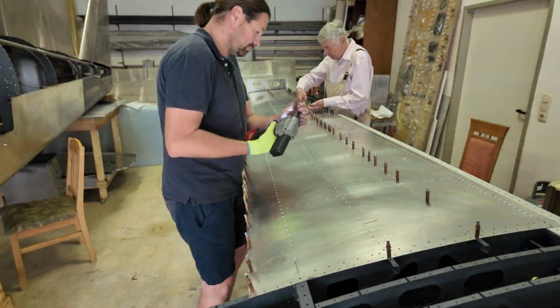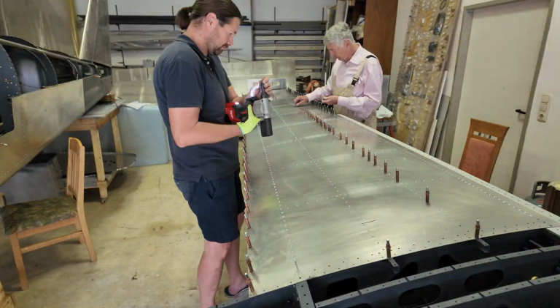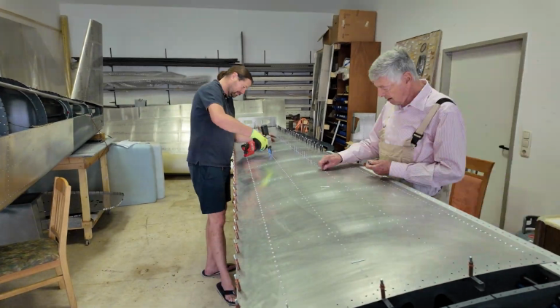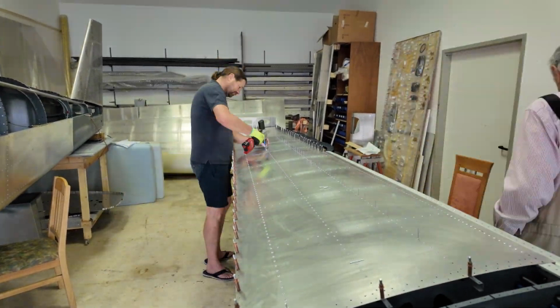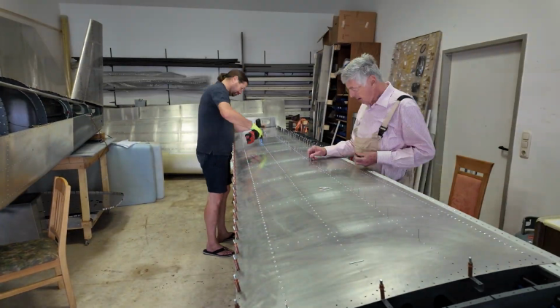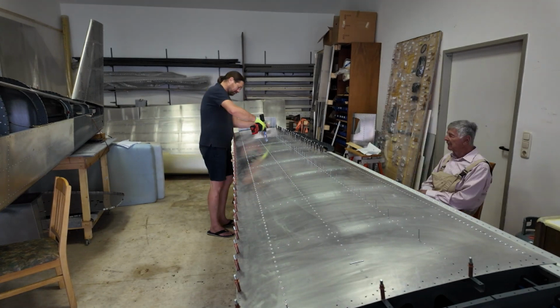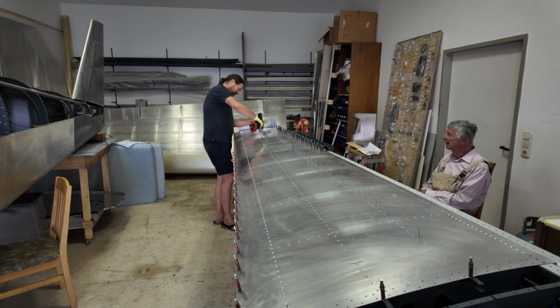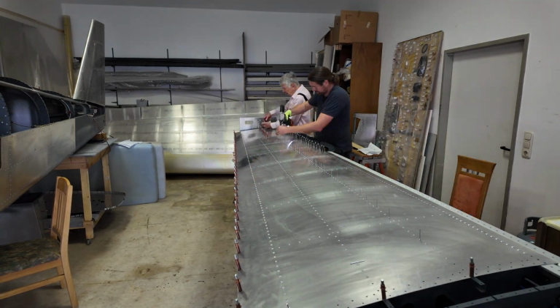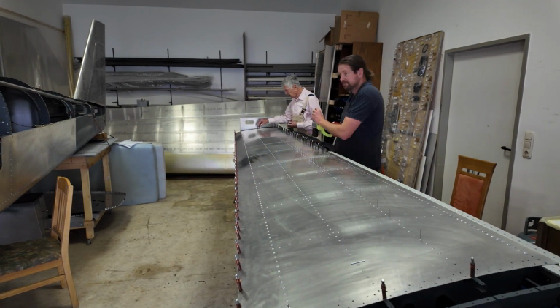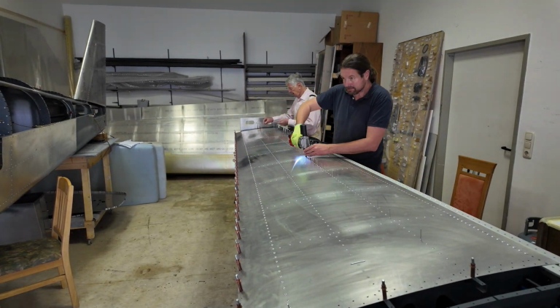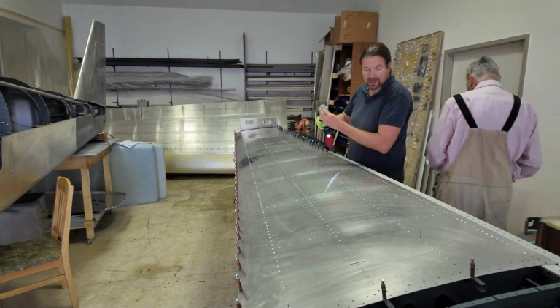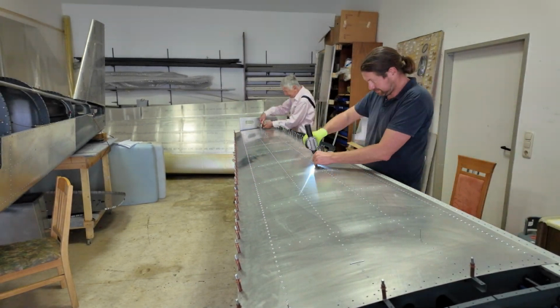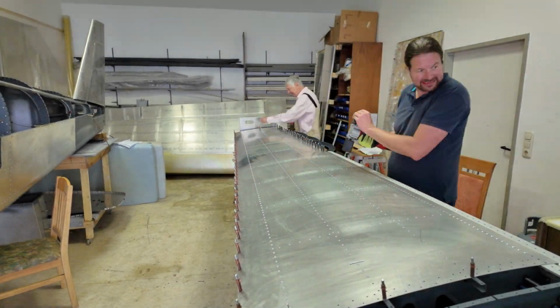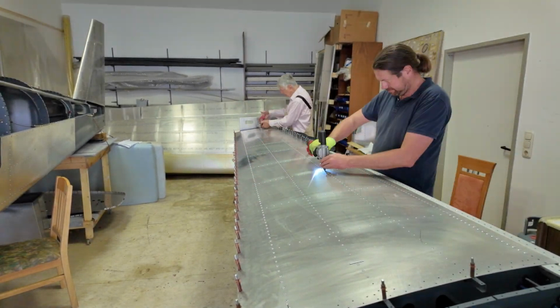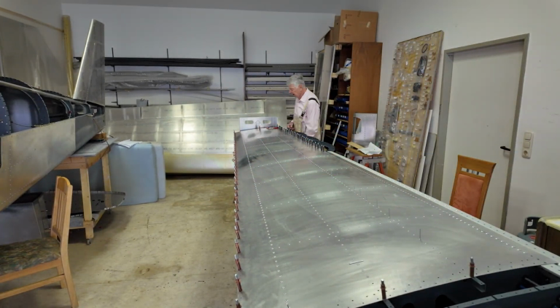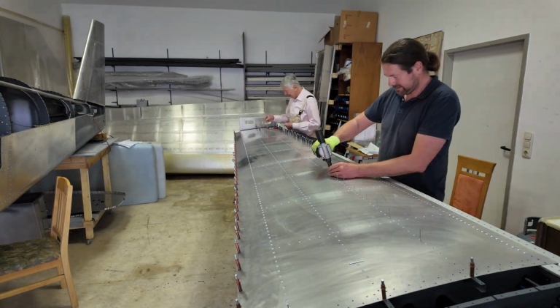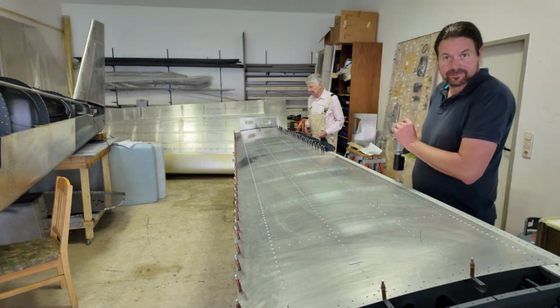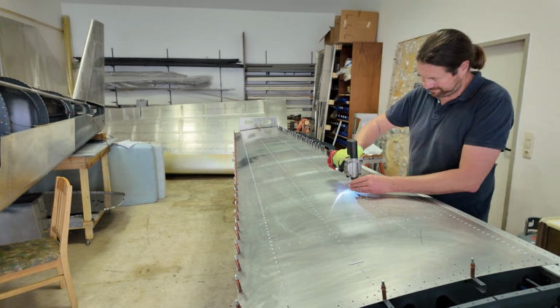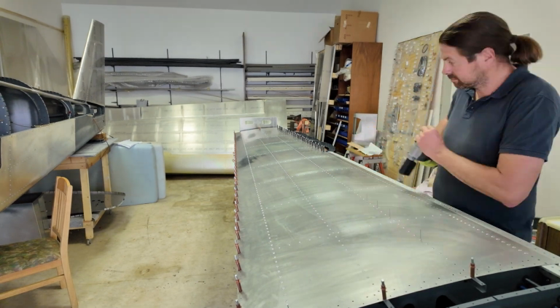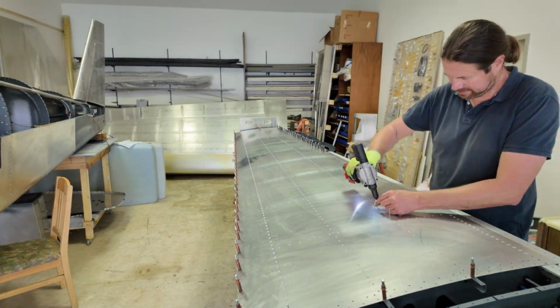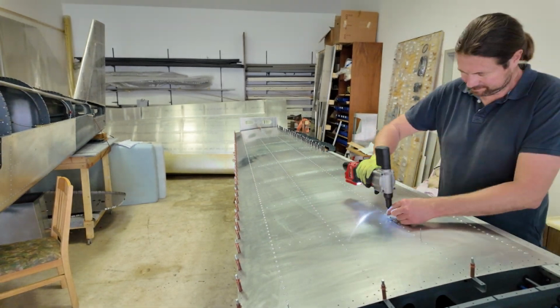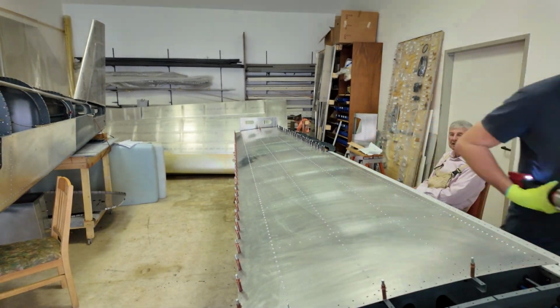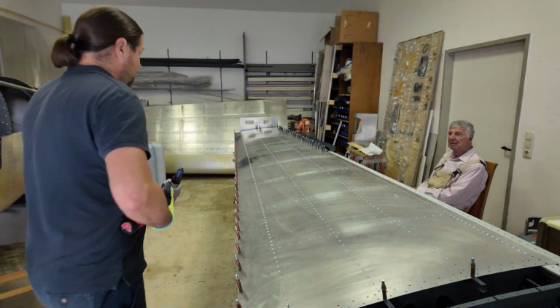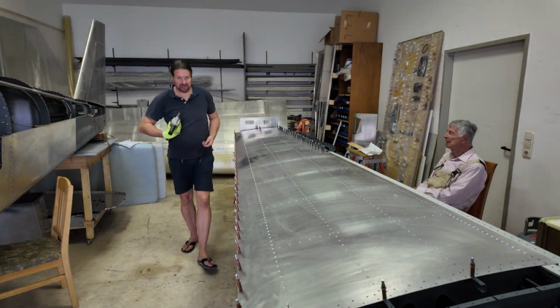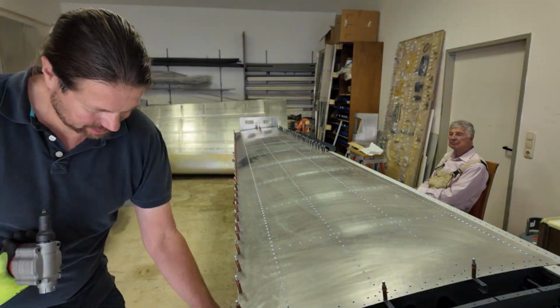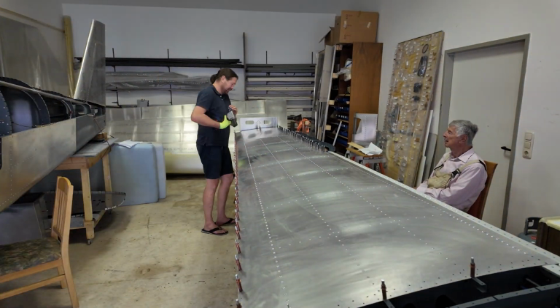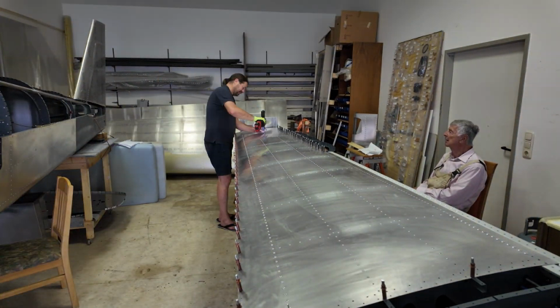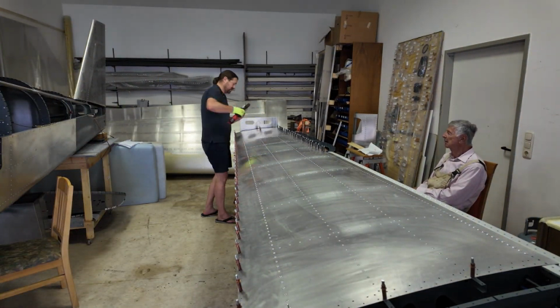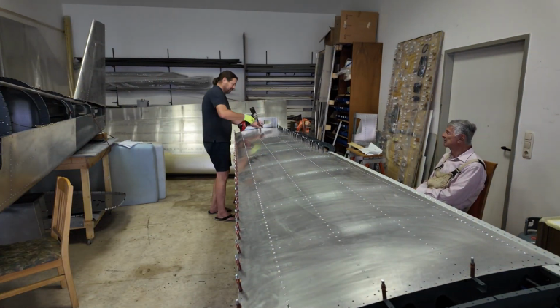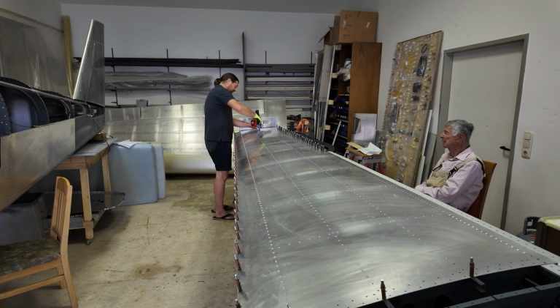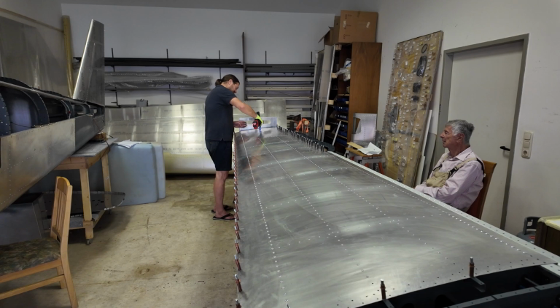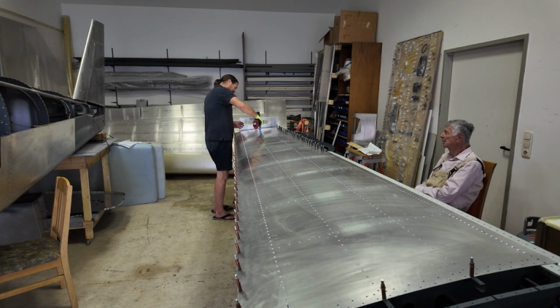My dad made all the work with the clecos and the rivets, and I only had to shoot all the rivets. The first skin came out quite well.